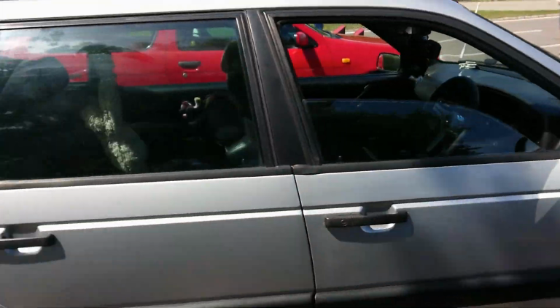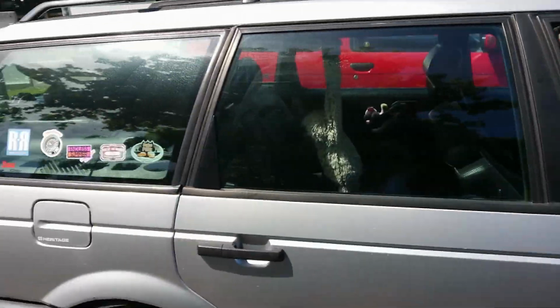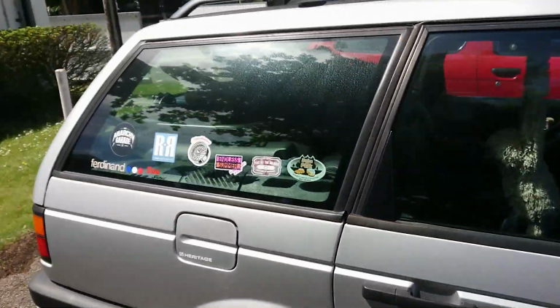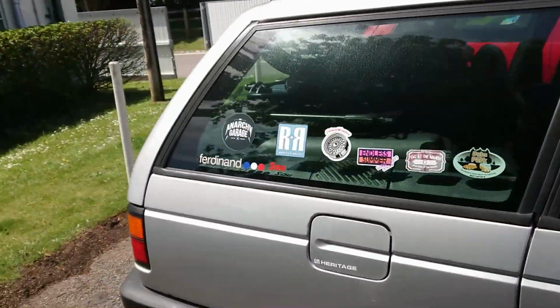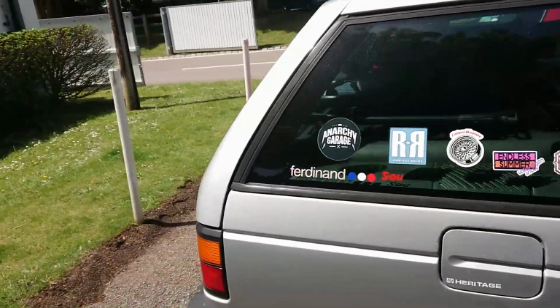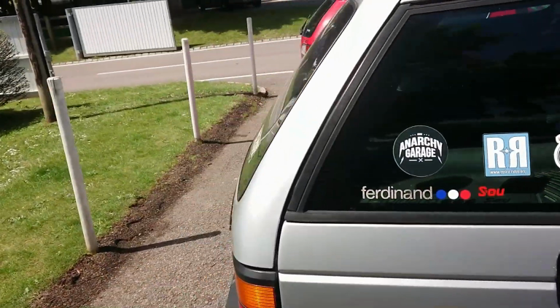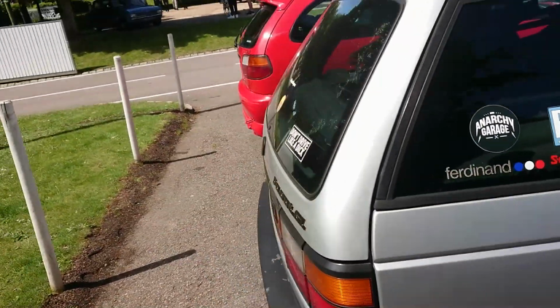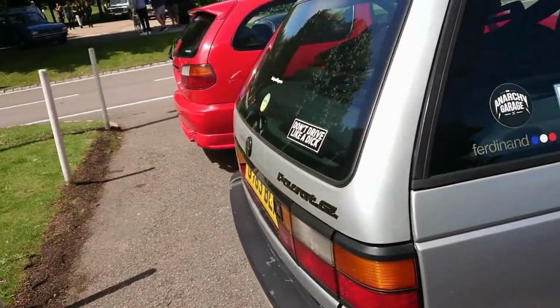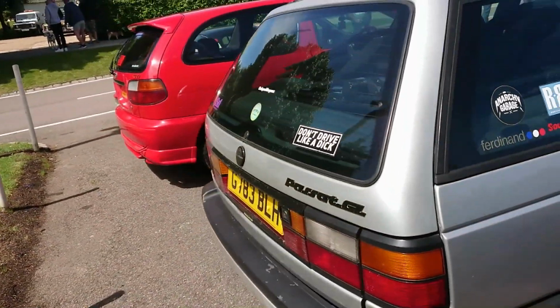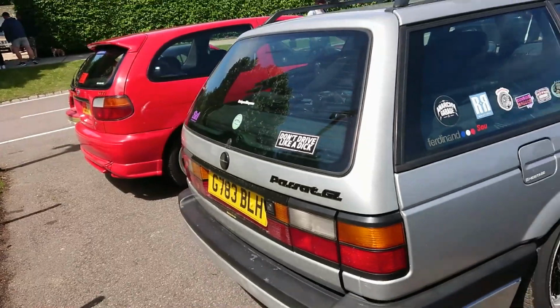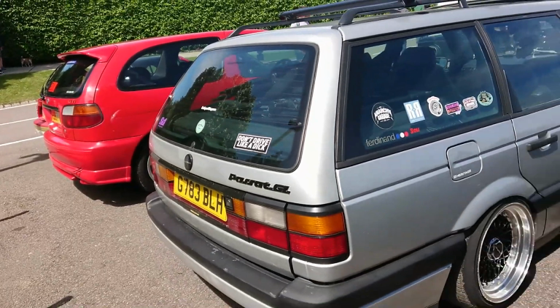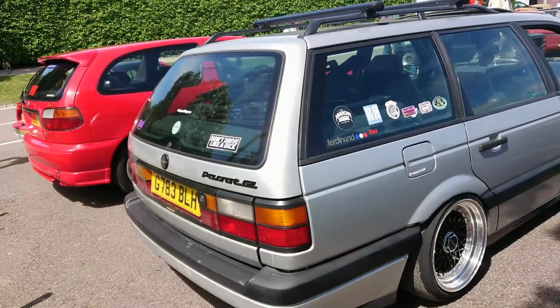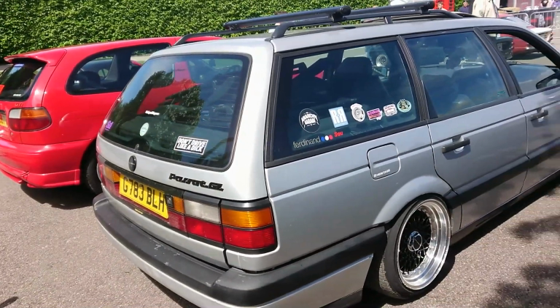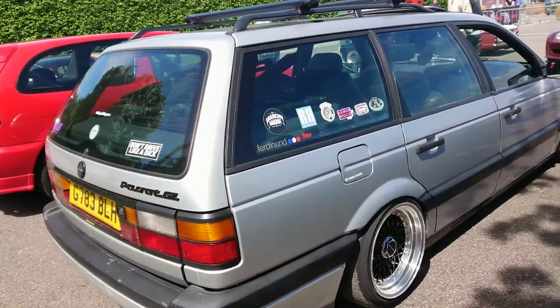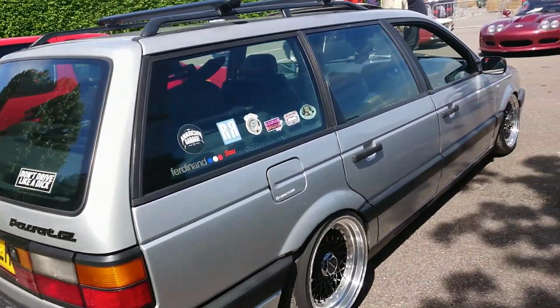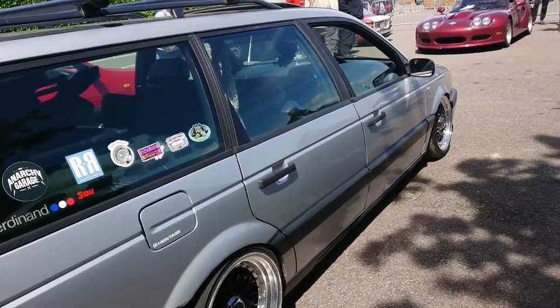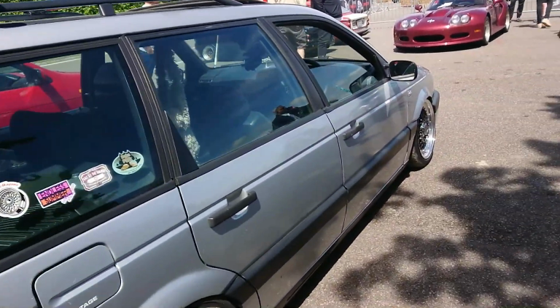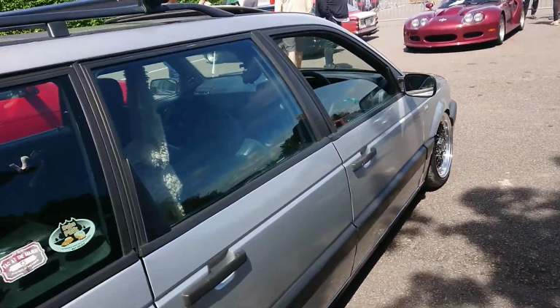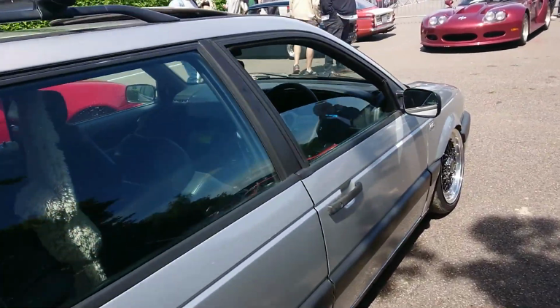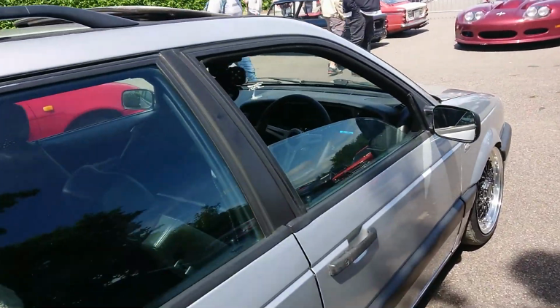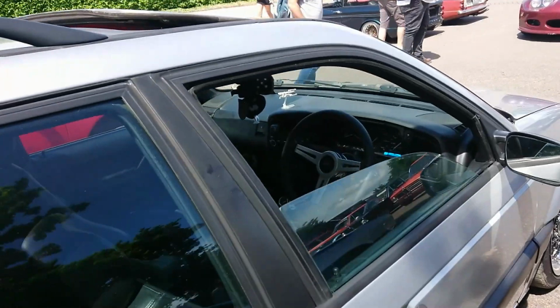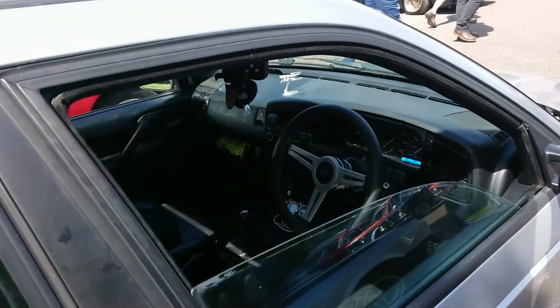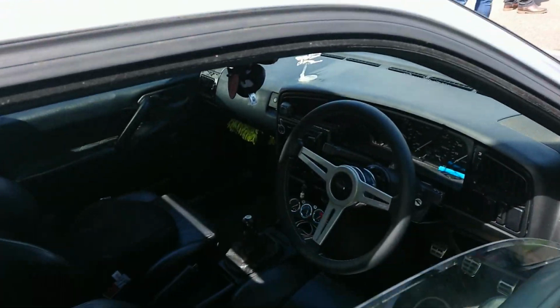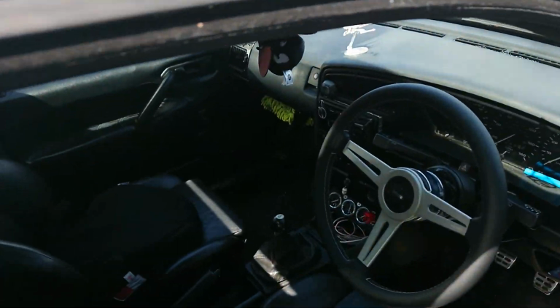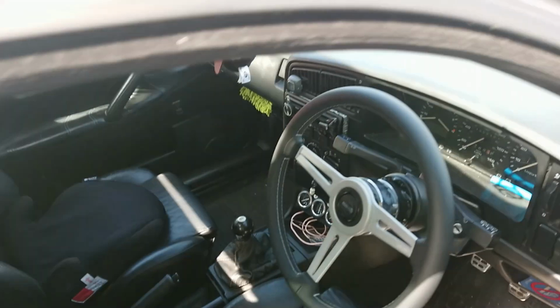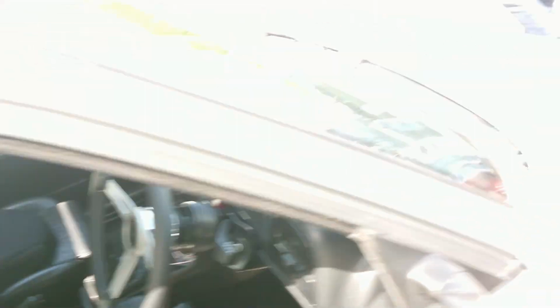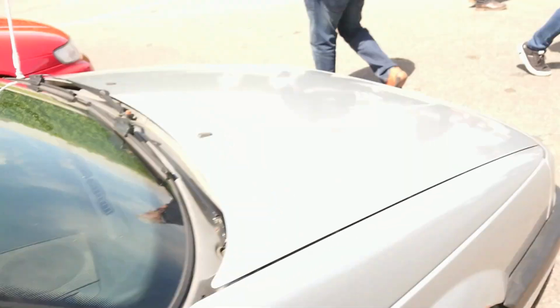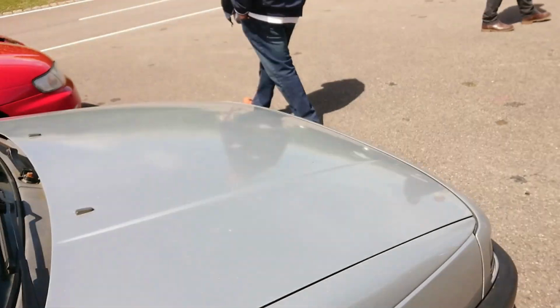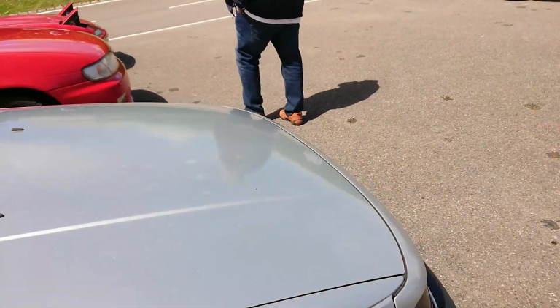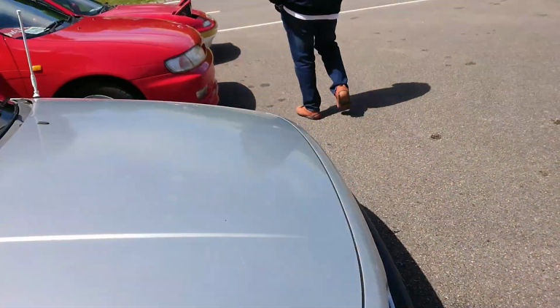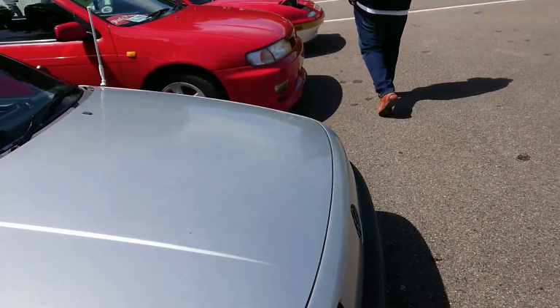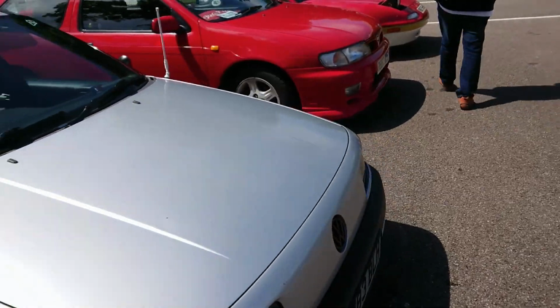Another ski-nose Passat — Passat GL, quite an early one. 1989-90 registration. You just don't see those anymore, do you?